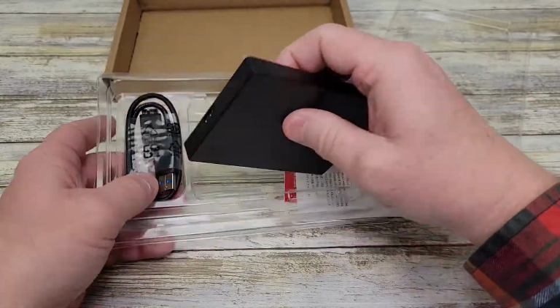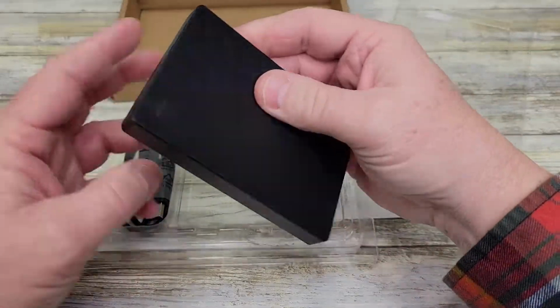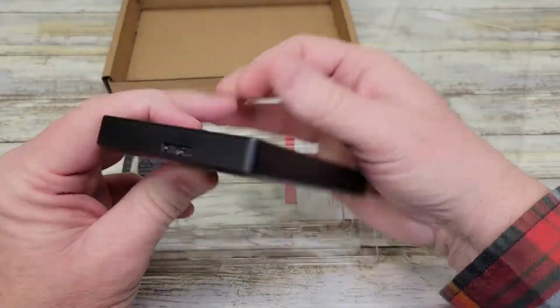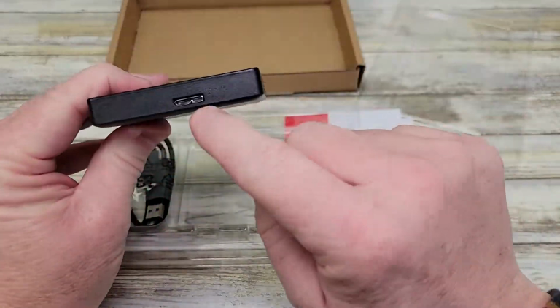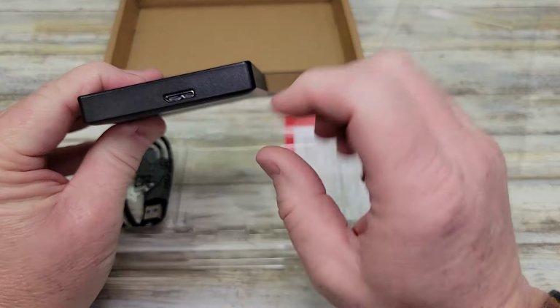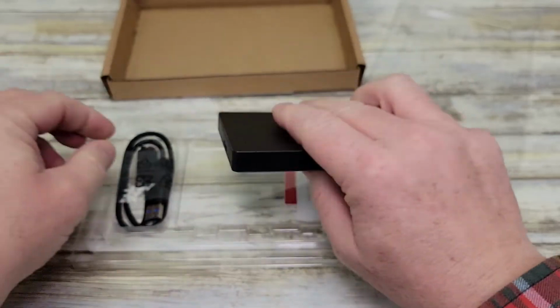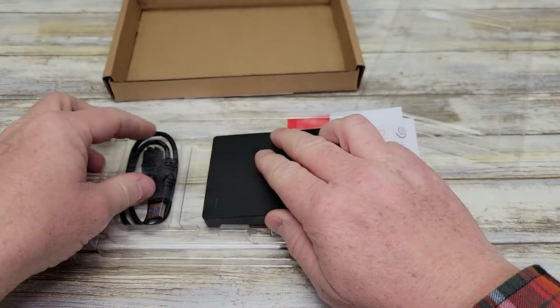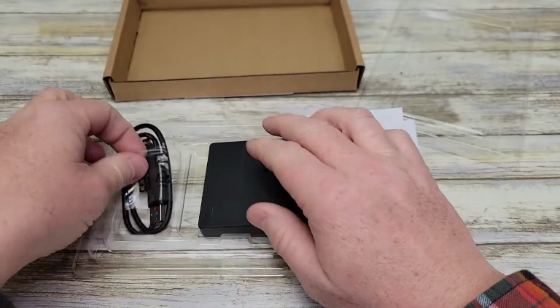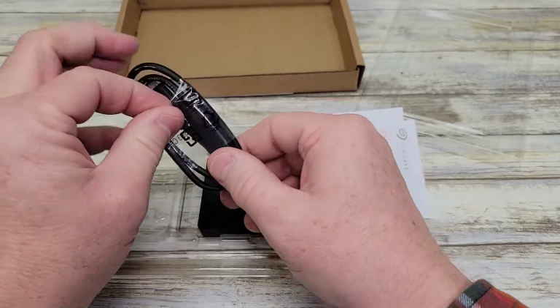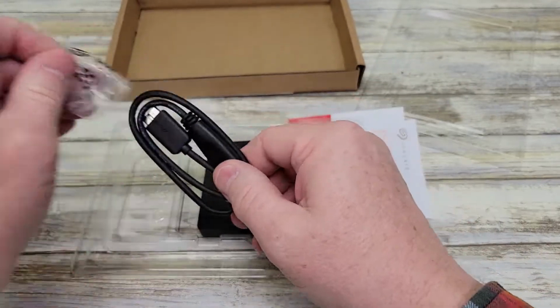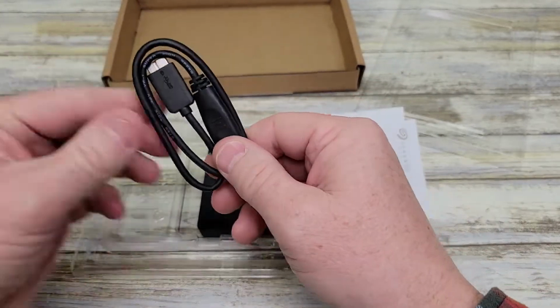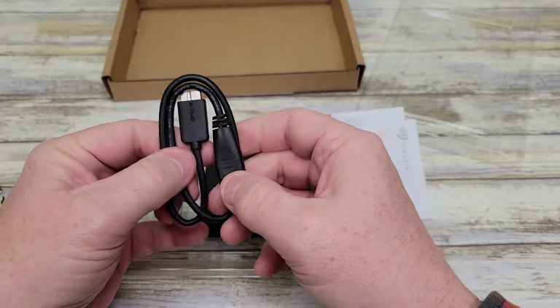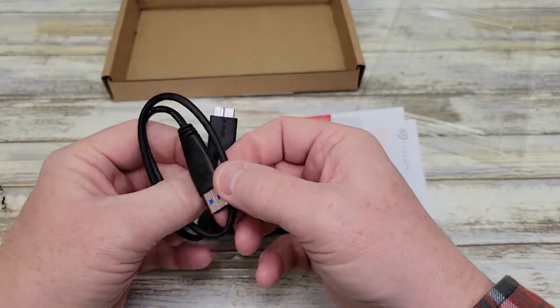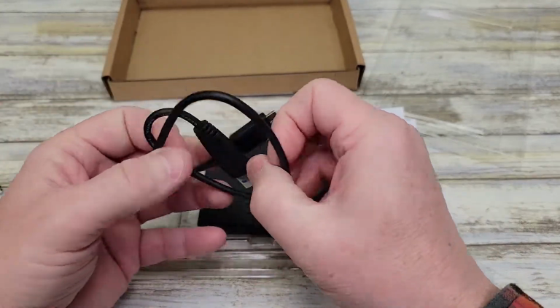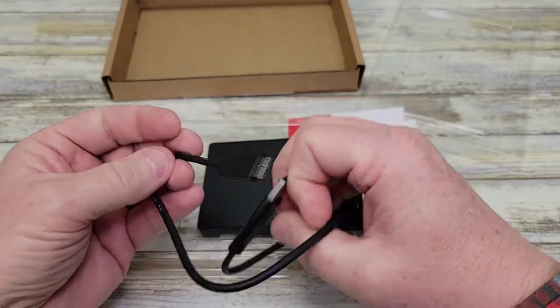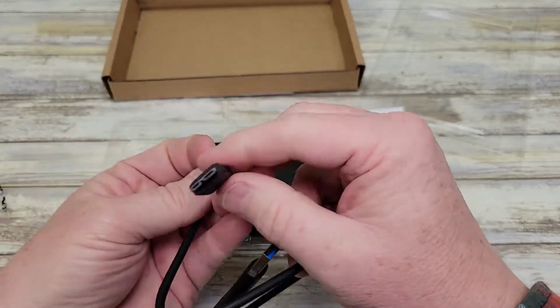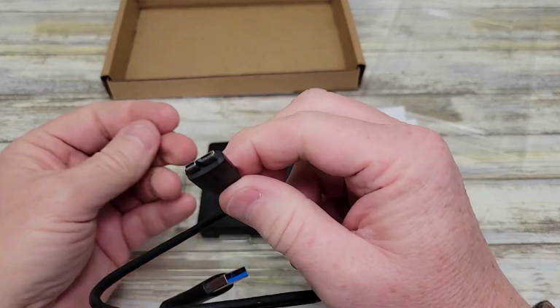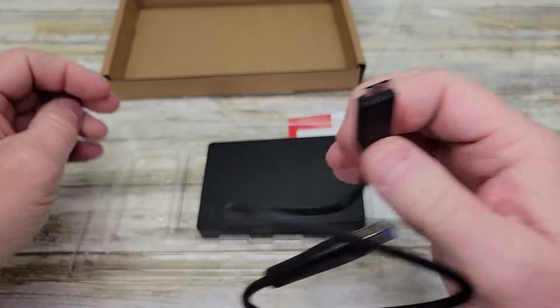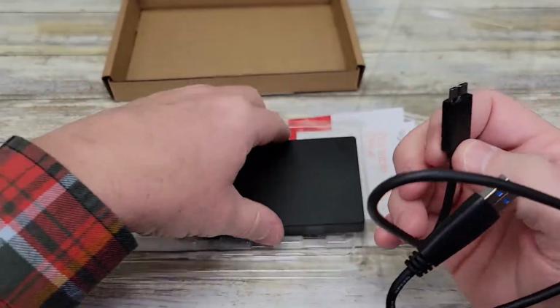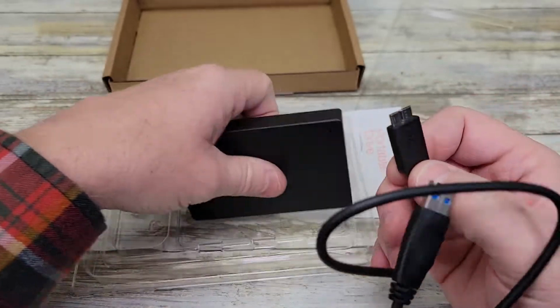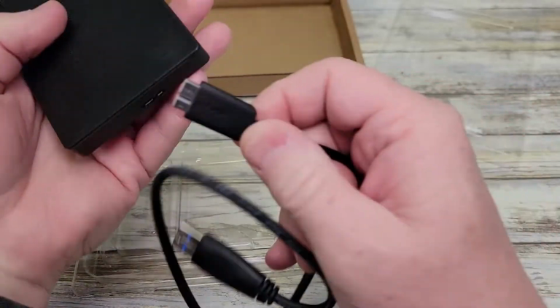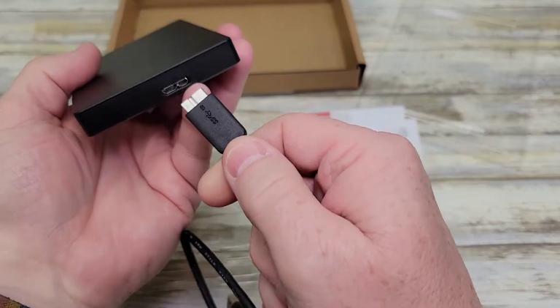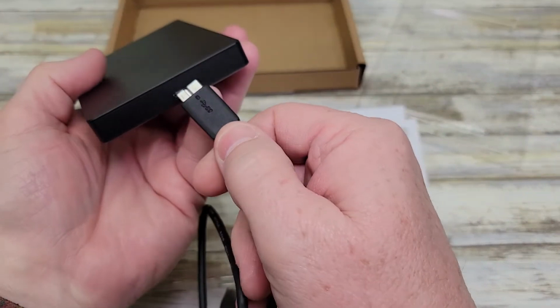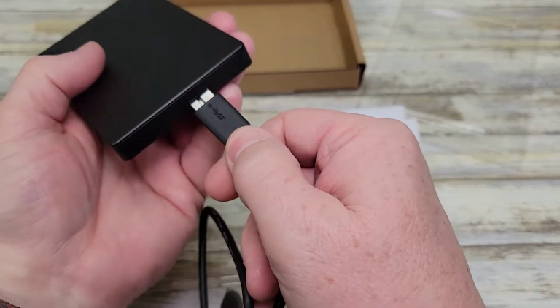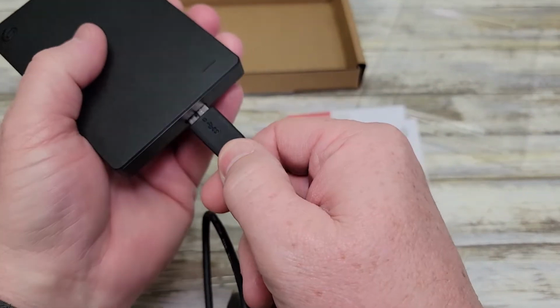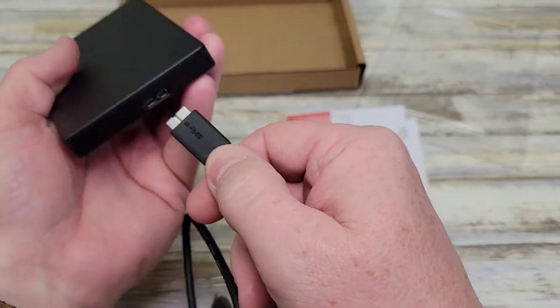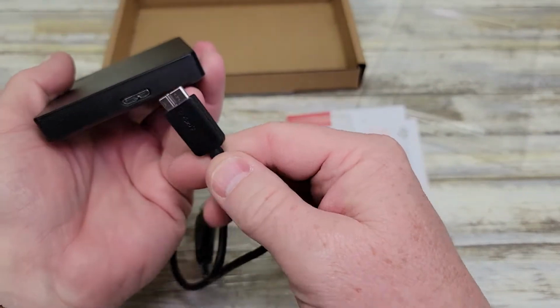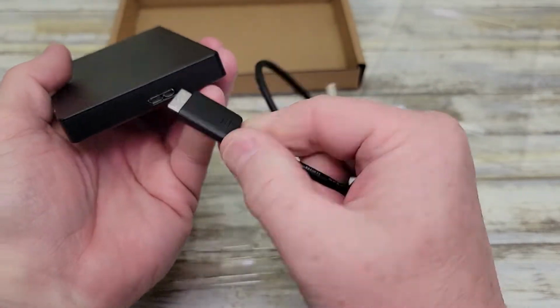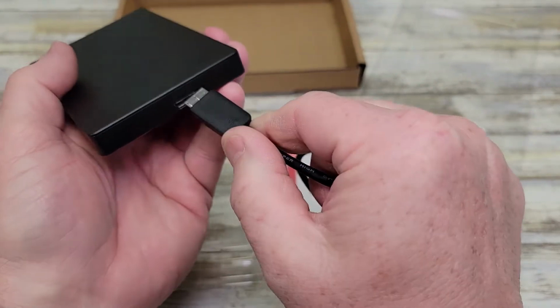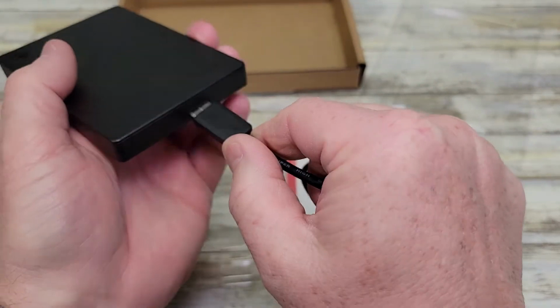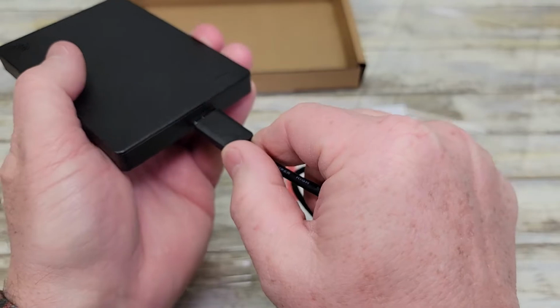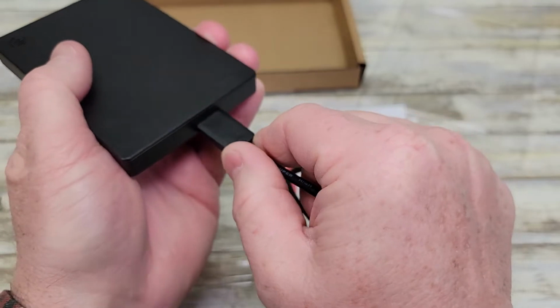Here's the hard drive. Got a really nice cable. This cable only goes one way, so make sure you put it in the right way — it goes upside down like that.